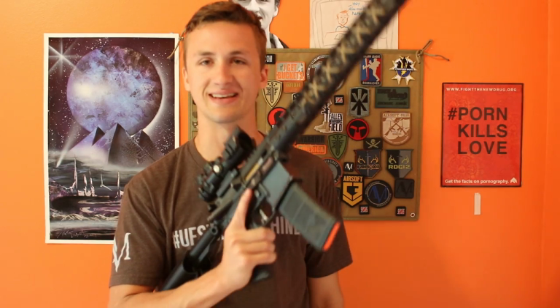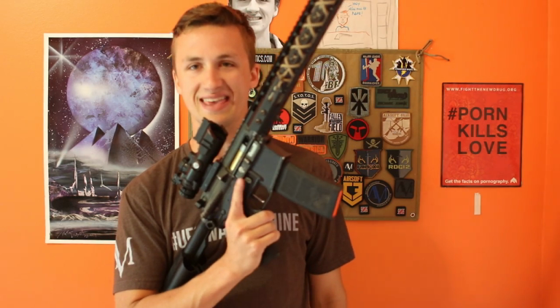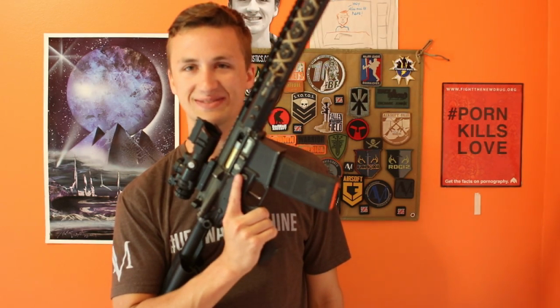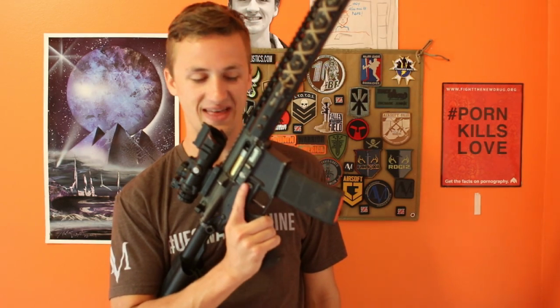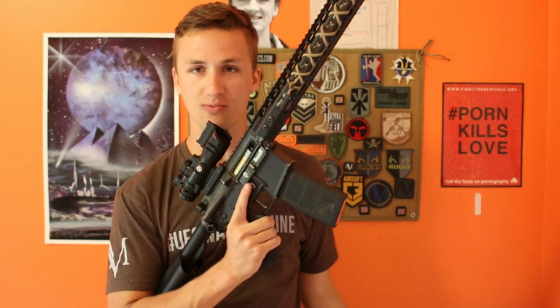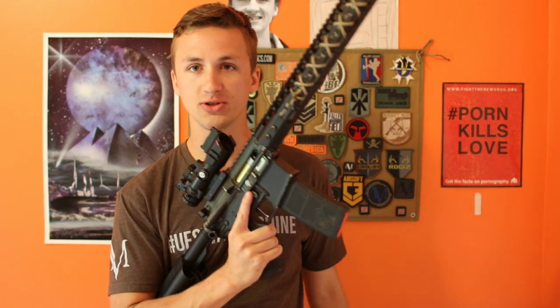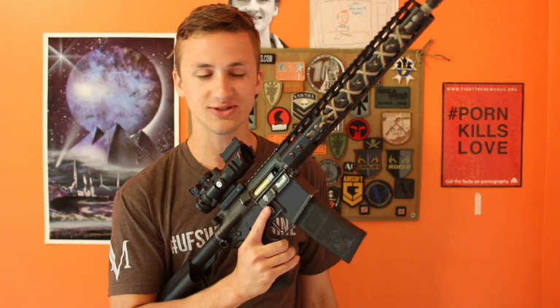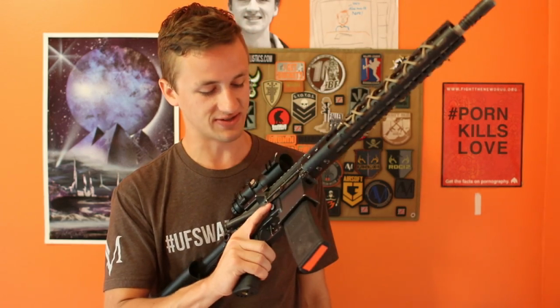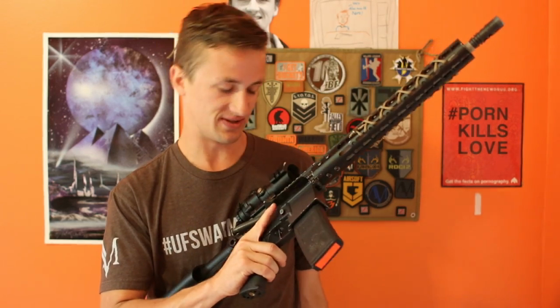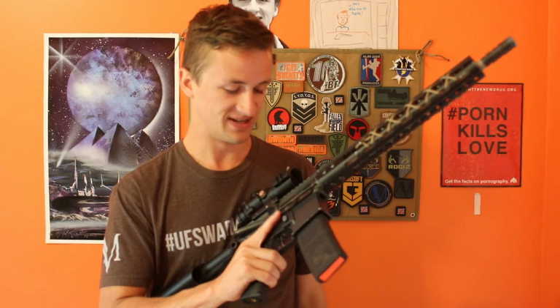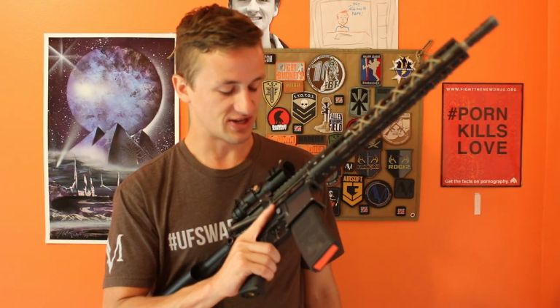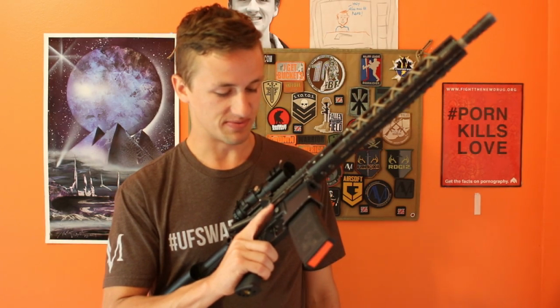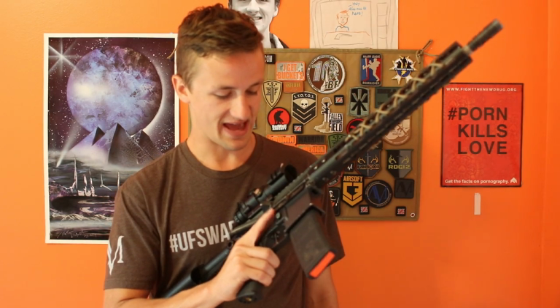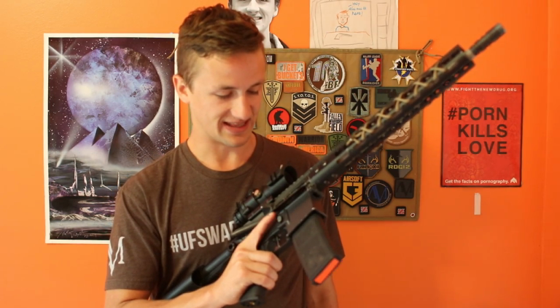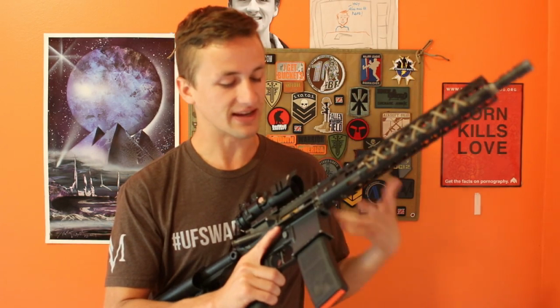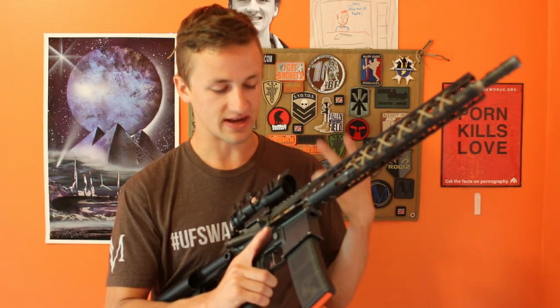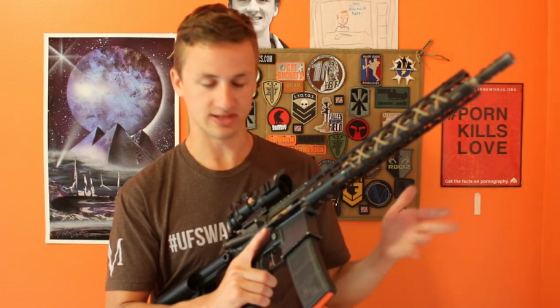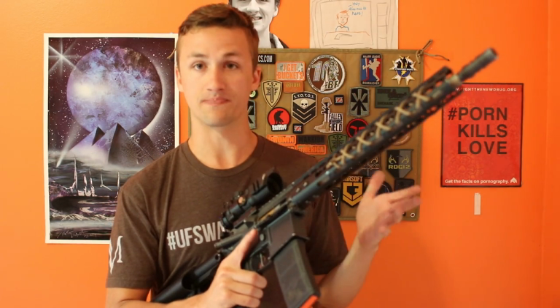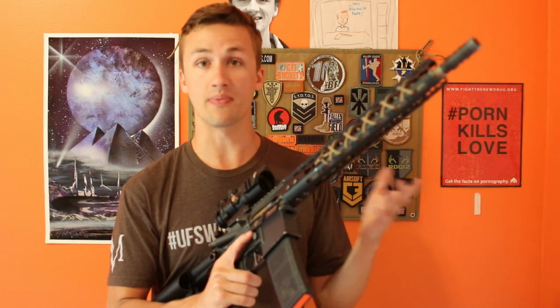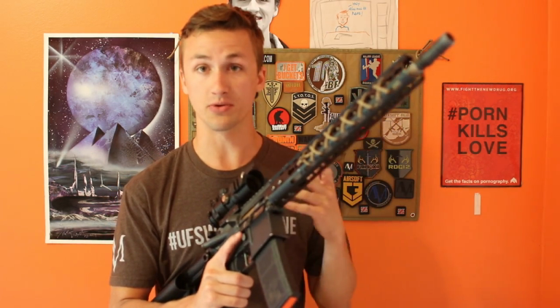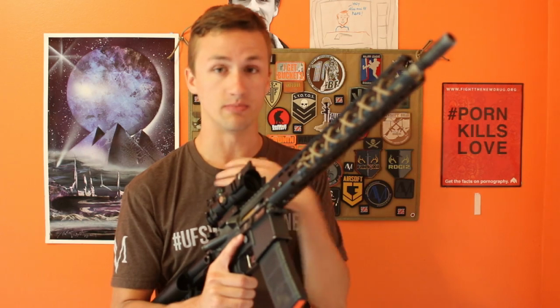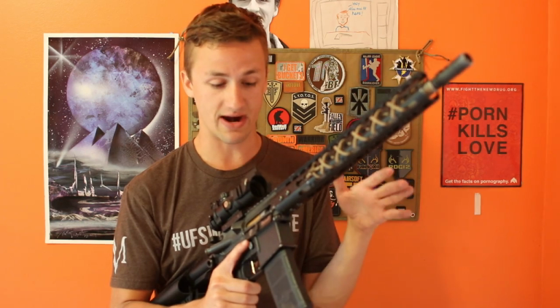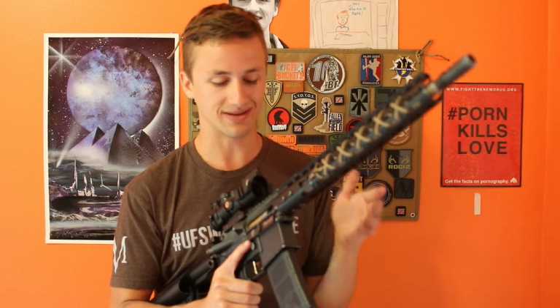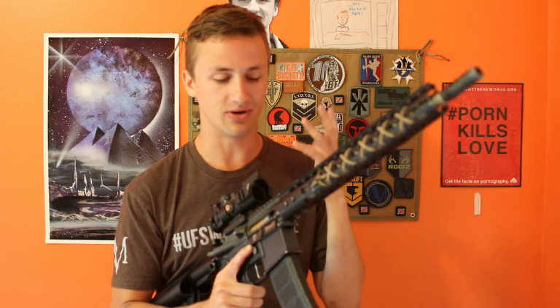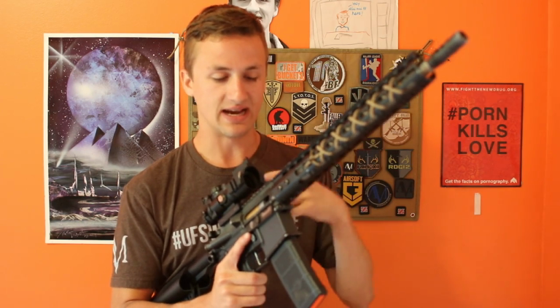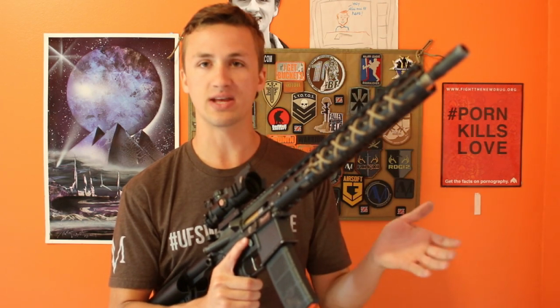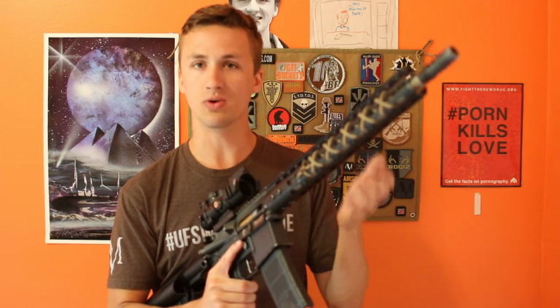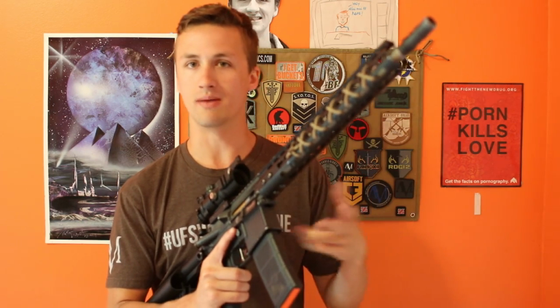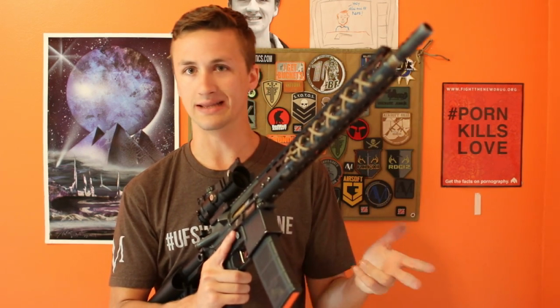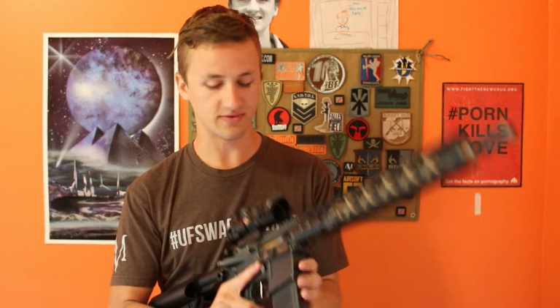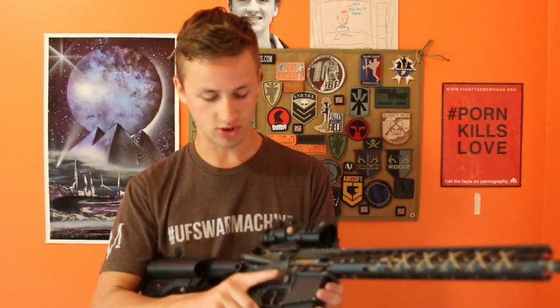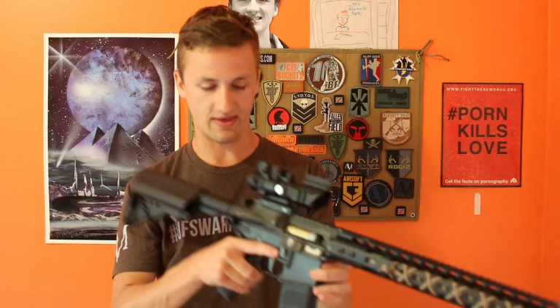They were like, 'Whoa, where'd you get that laser-engraved stuff?' It was cool to see that kind of reaction. I got this upper receiver completely bare and I wanted custom parts. It wasn't a whole lot more to get laser-engraved stuff, so I just went for that.